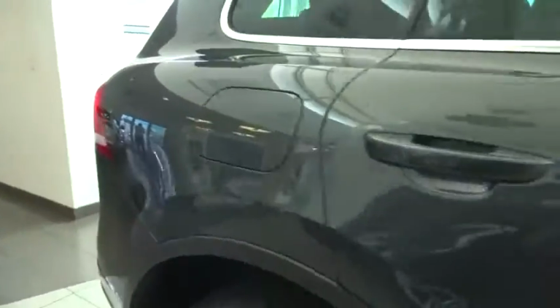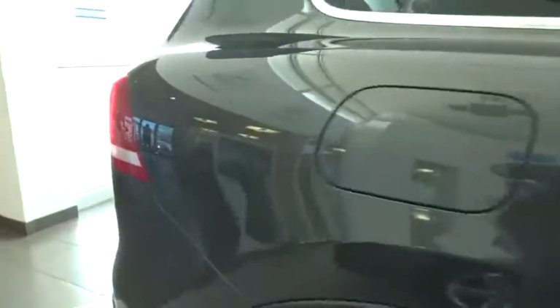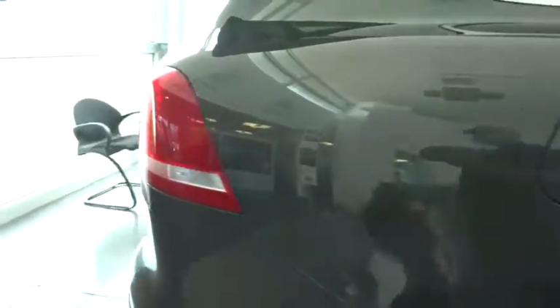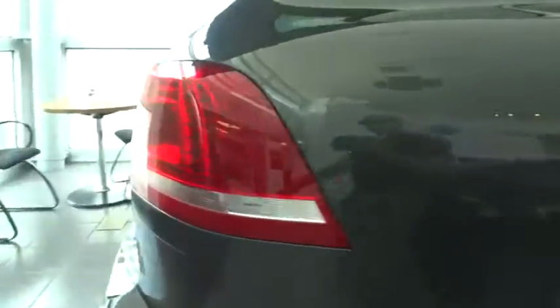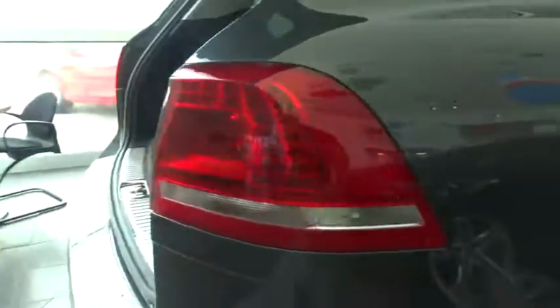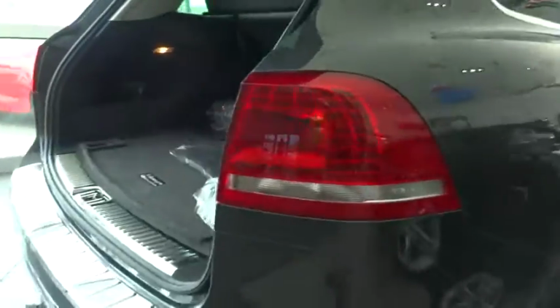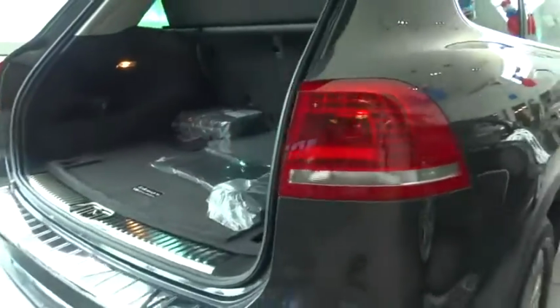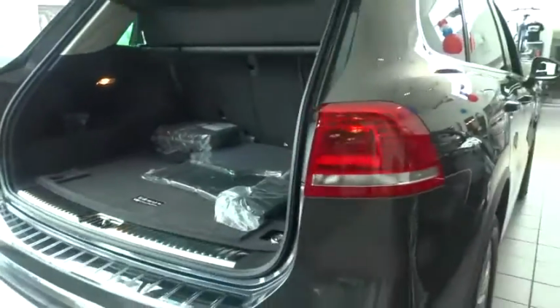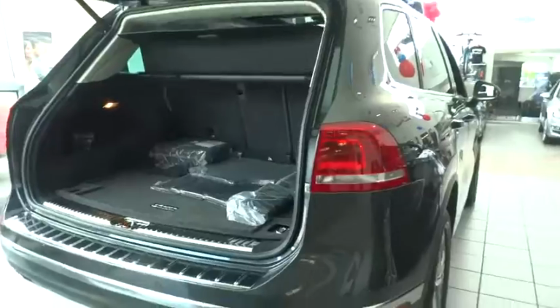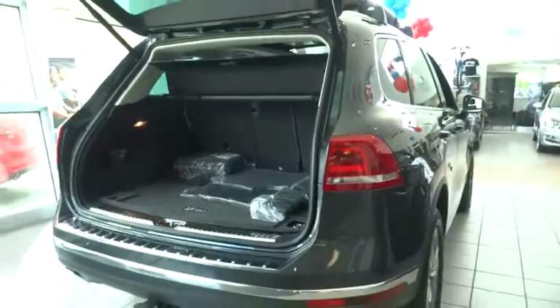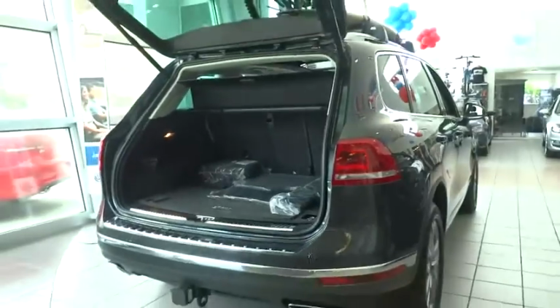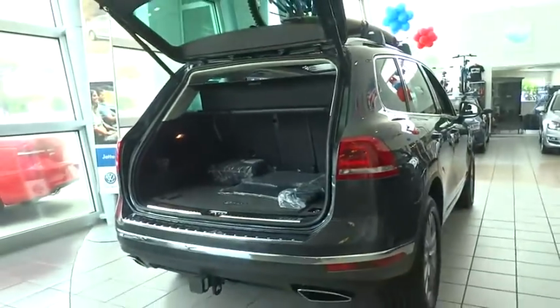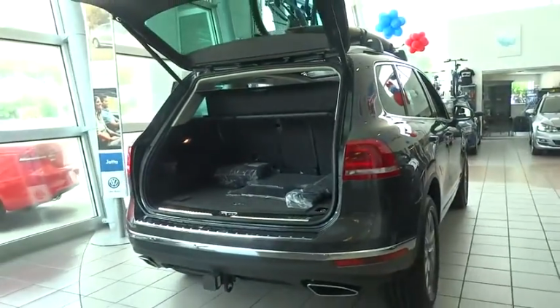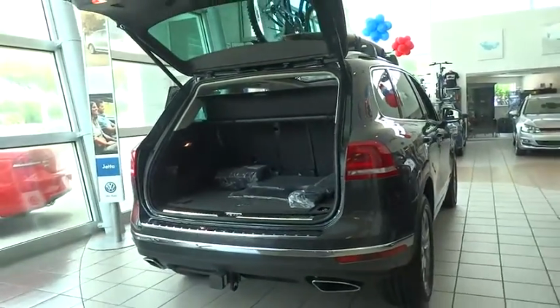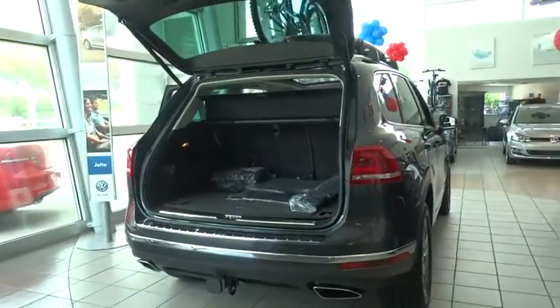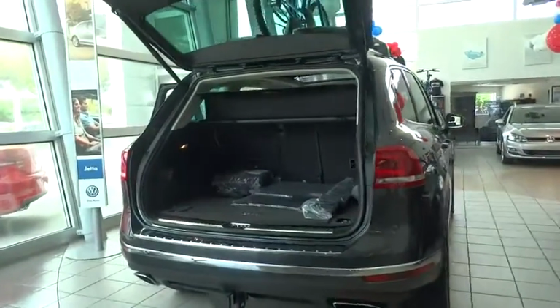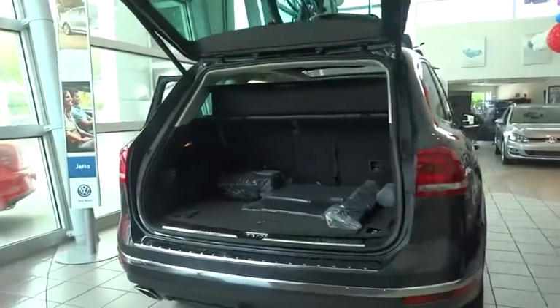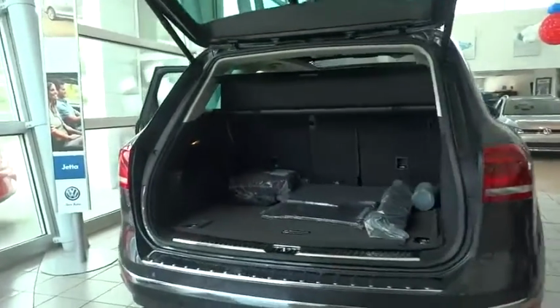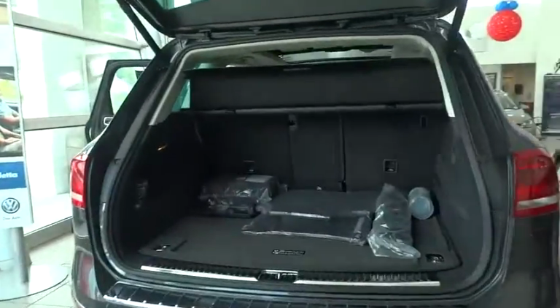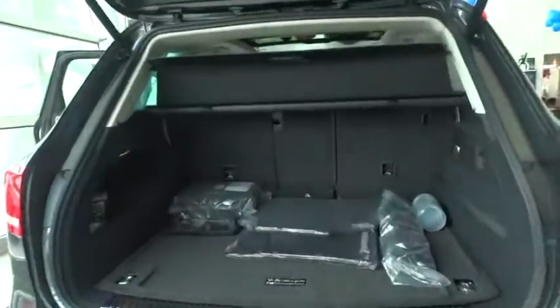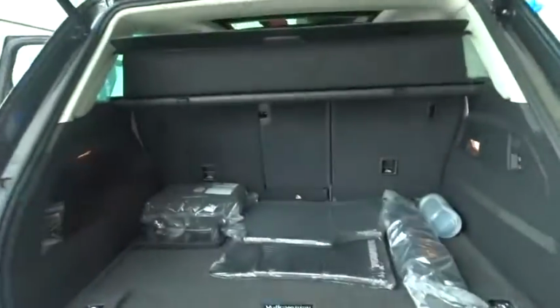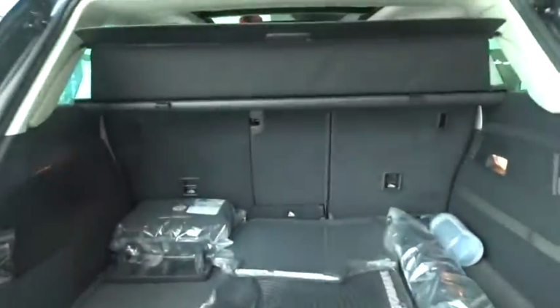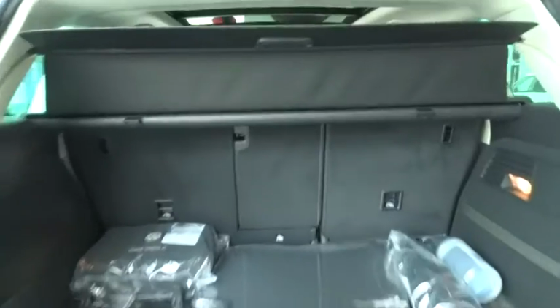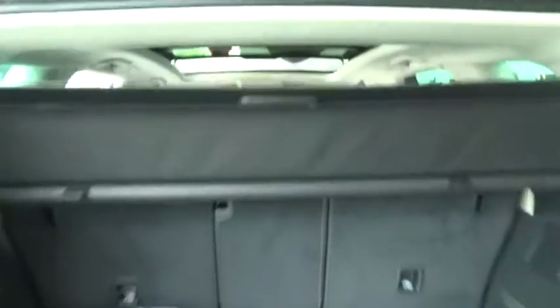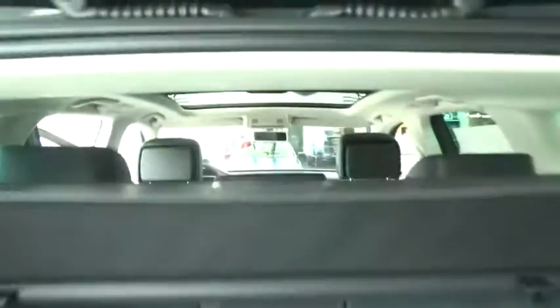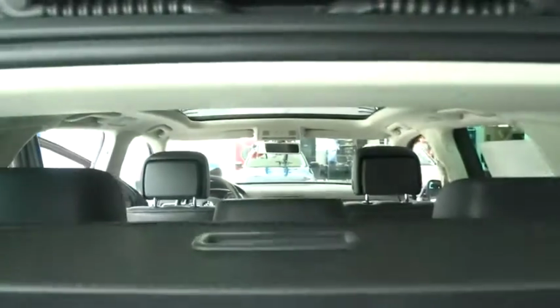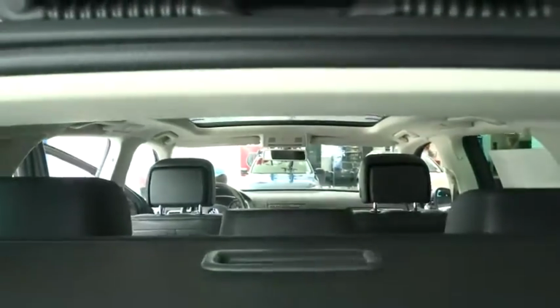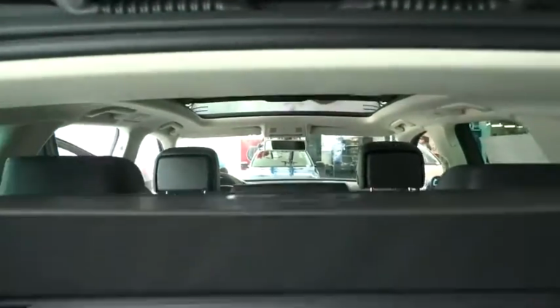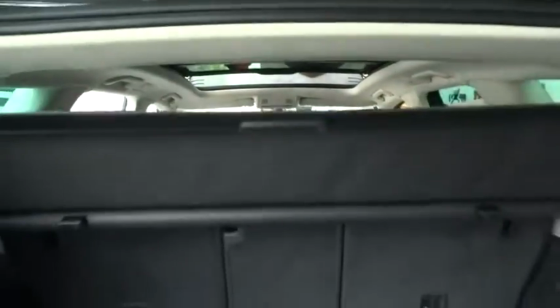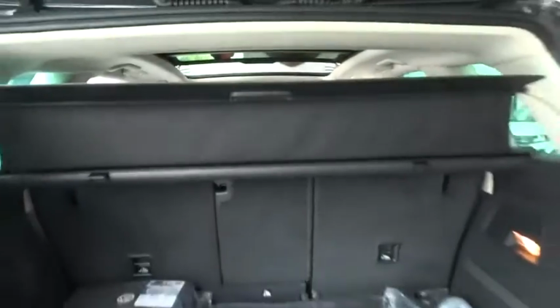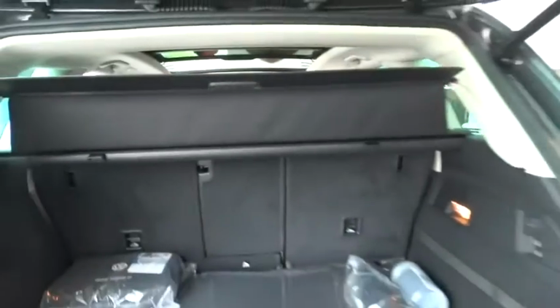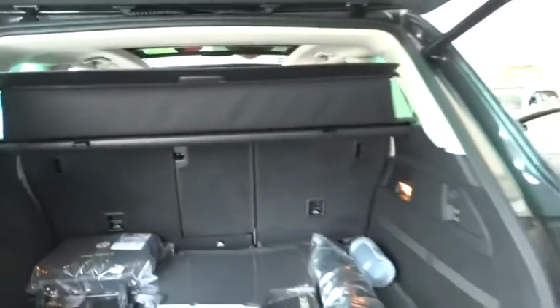Here are some of this vehicle's great options: traction control, power passenger seat, navigation system, dual airbag, power steering, alloy wheels, air conditioning, front four-wheel disc brakes.